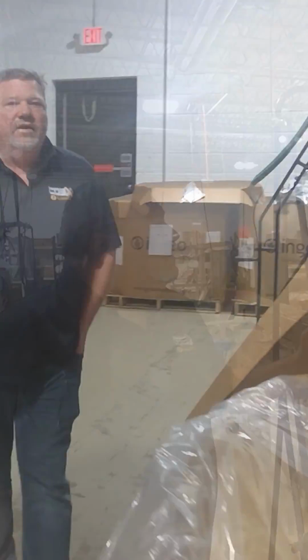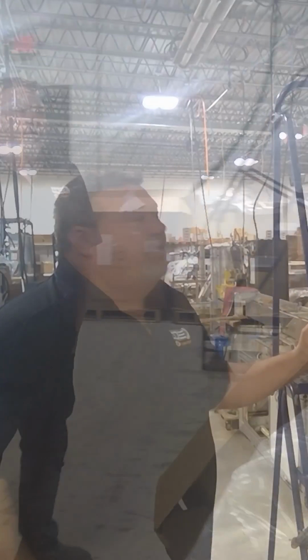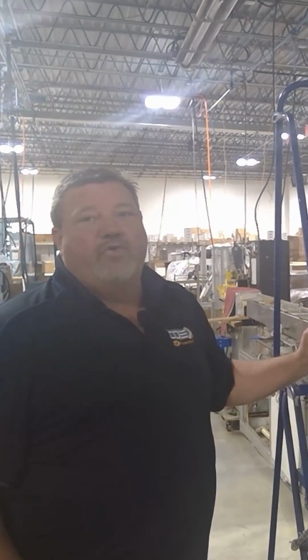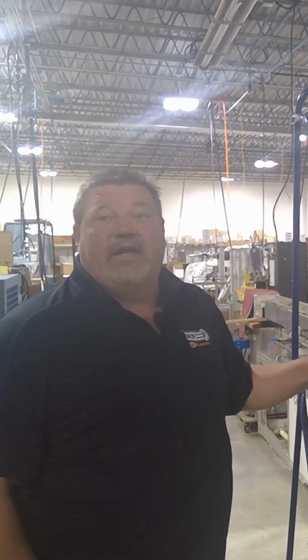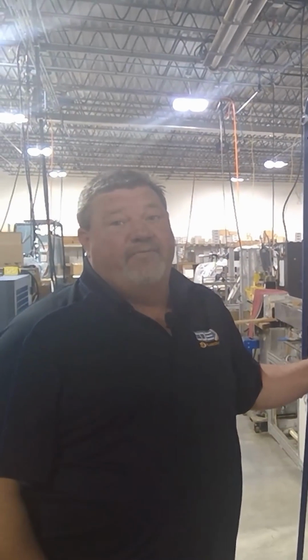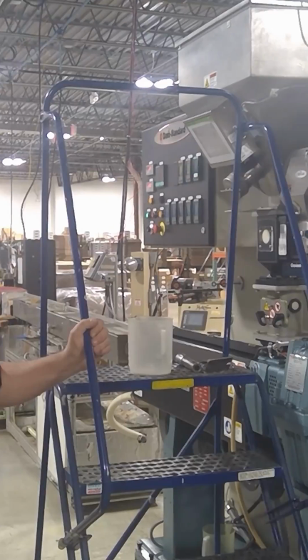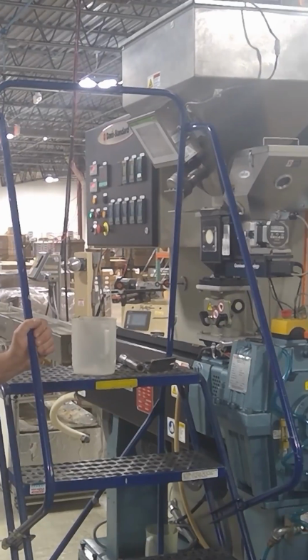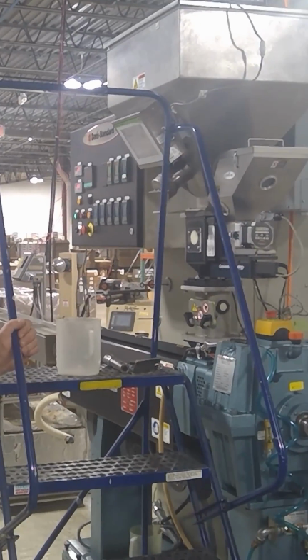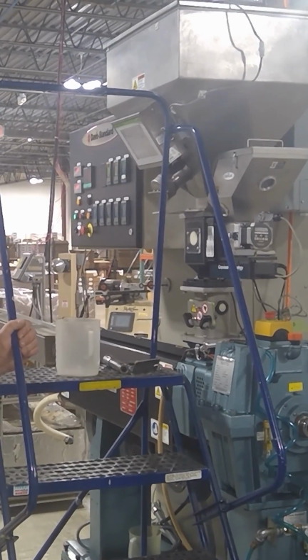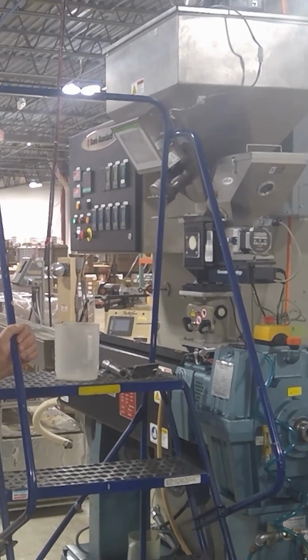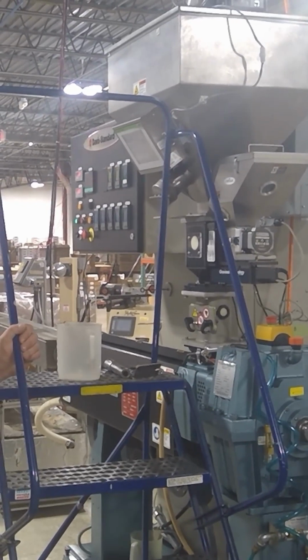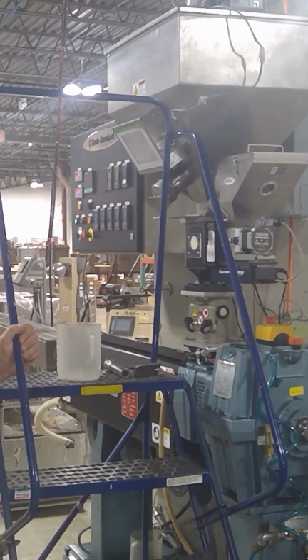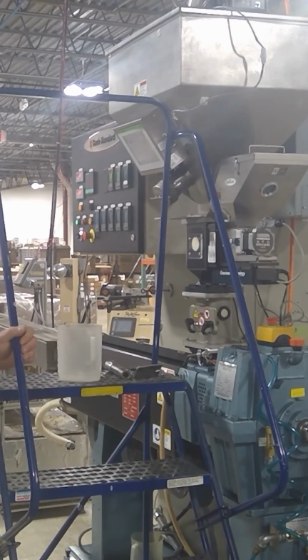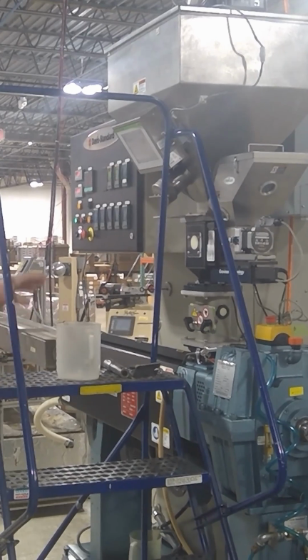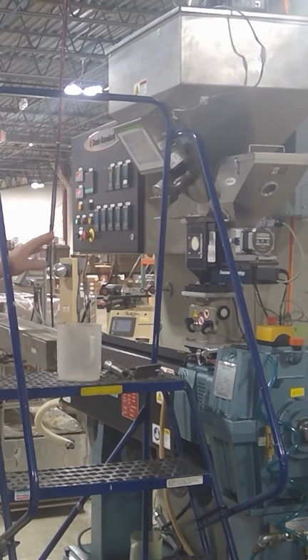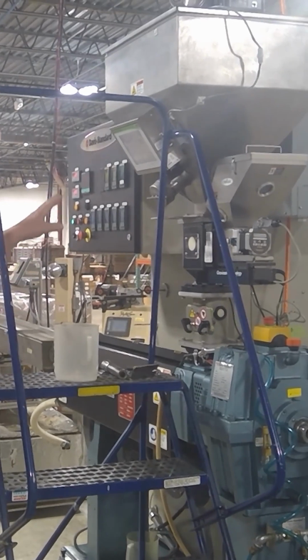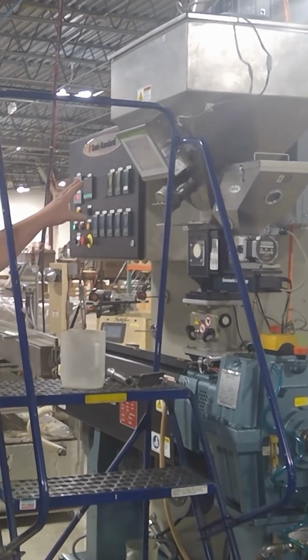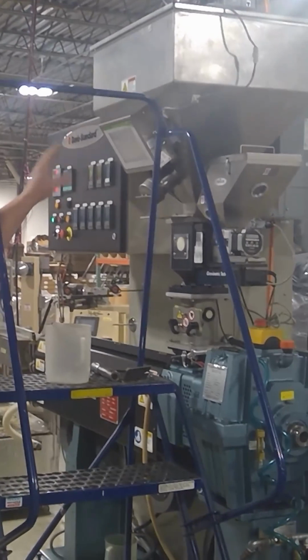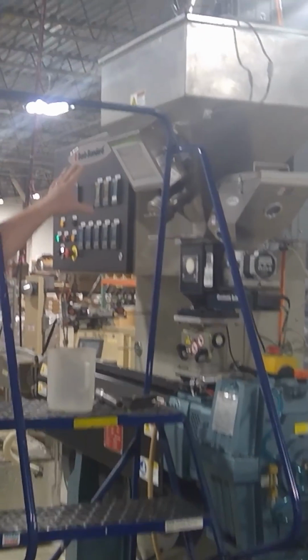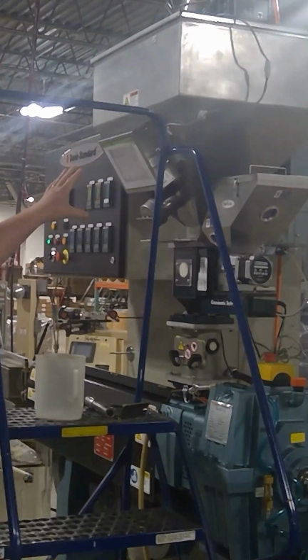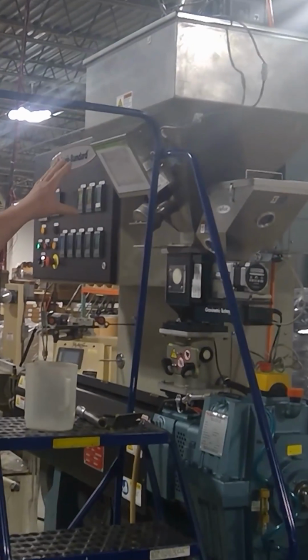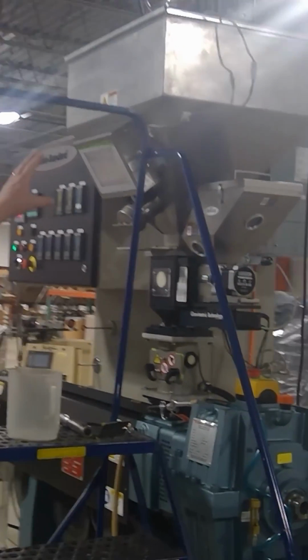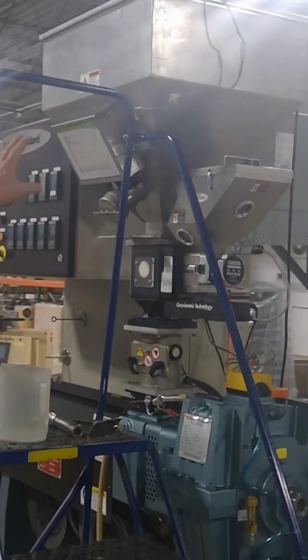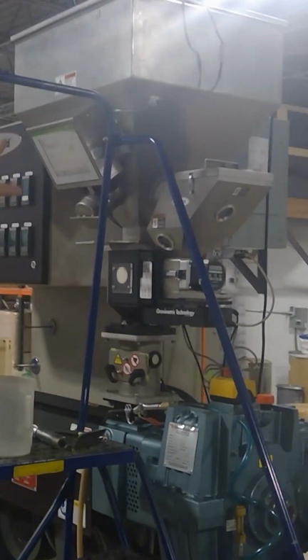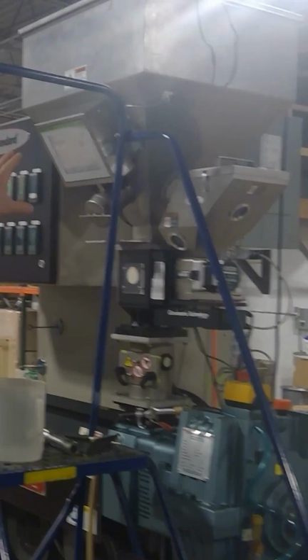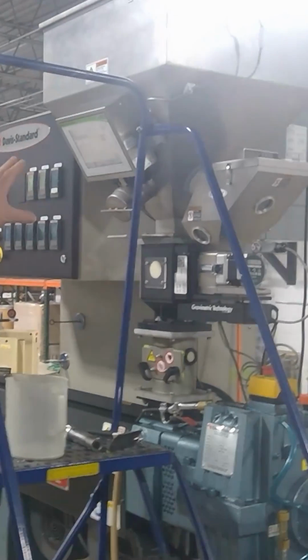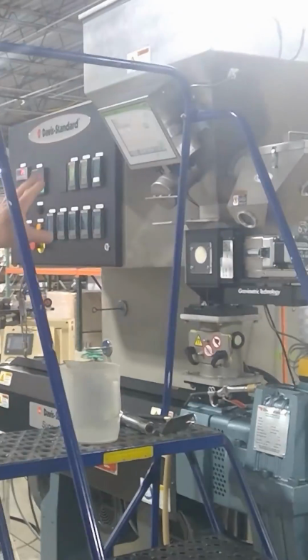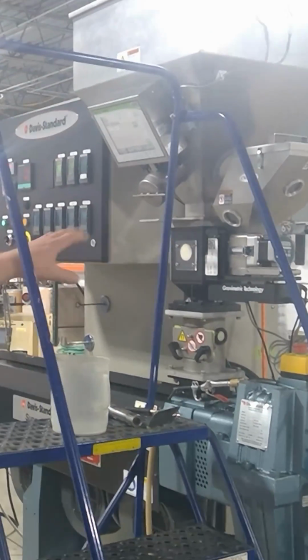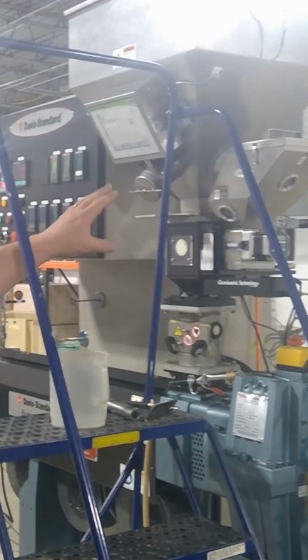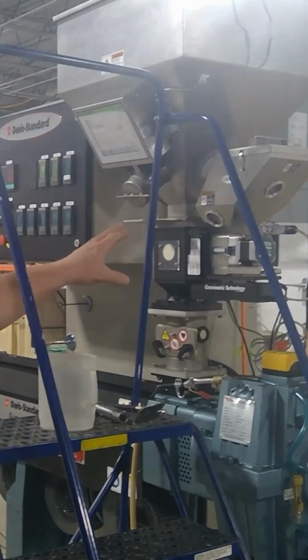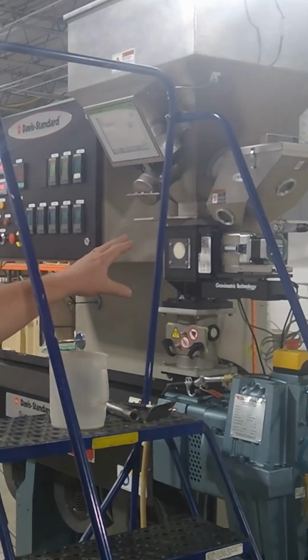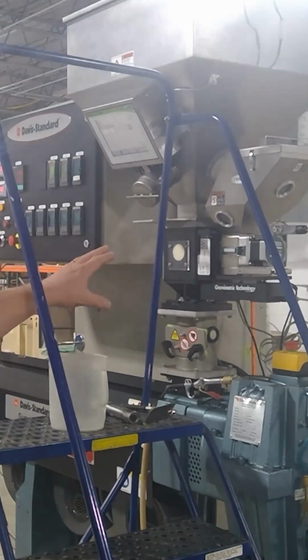This is going to be a real quick look at how filament is made. We have two machines that are set up like this — we're just going to show you one for right now. The pellets feed into a hopper at the top, and then we also add a color to it.